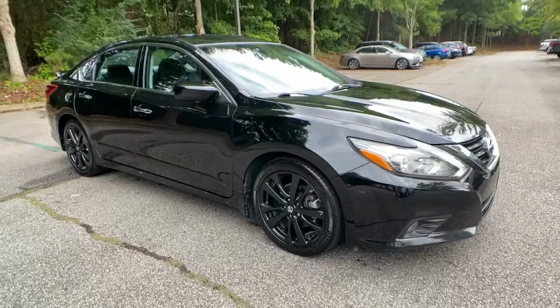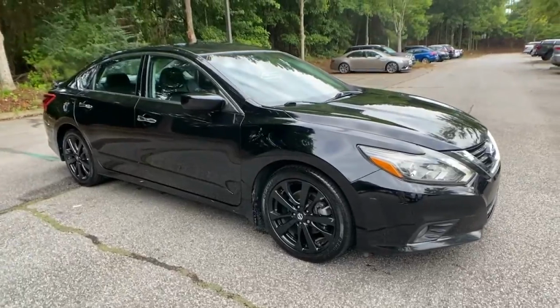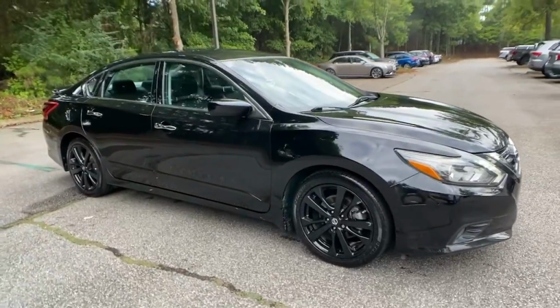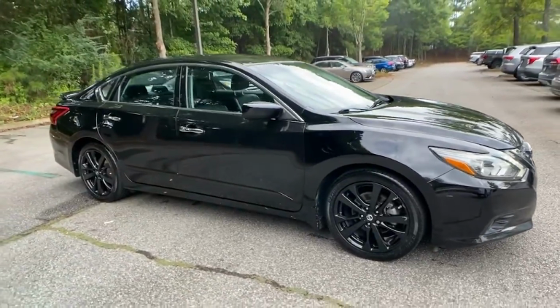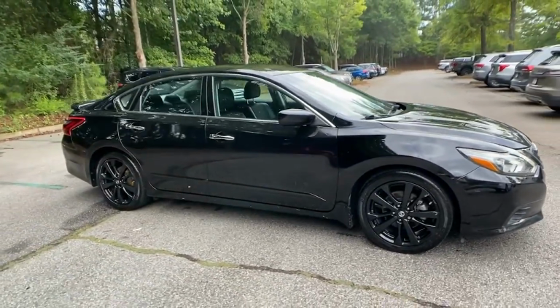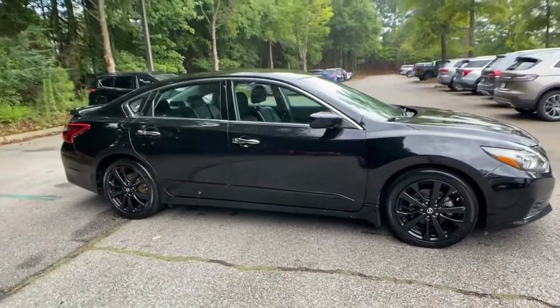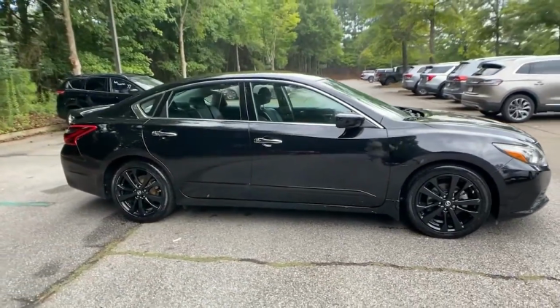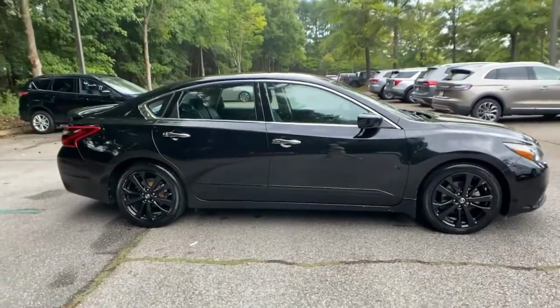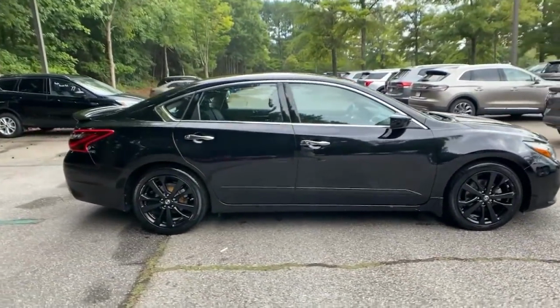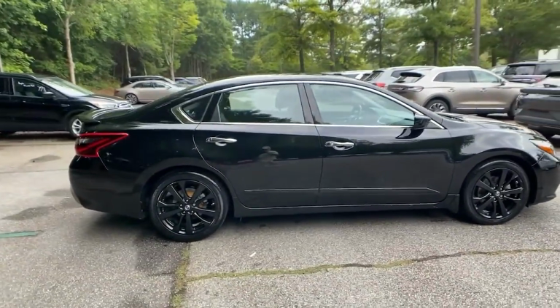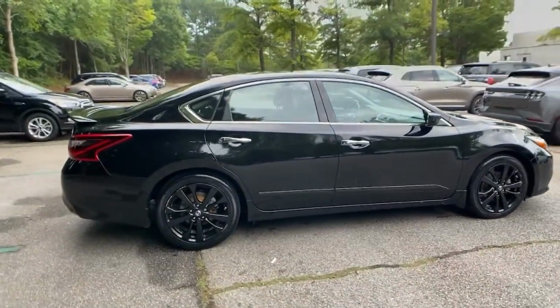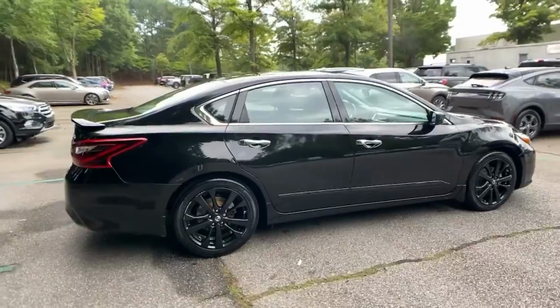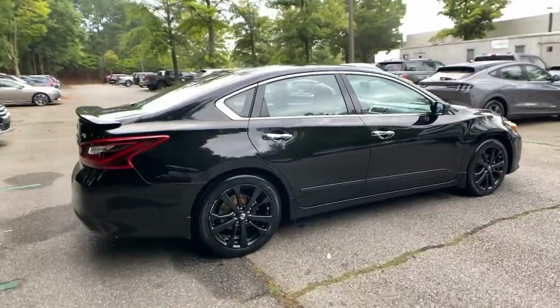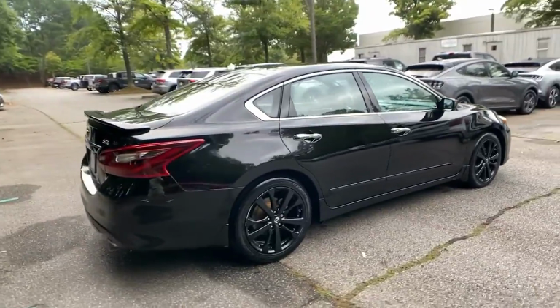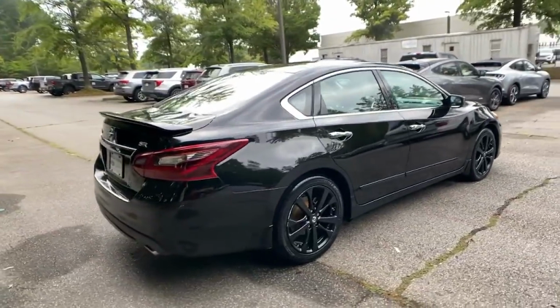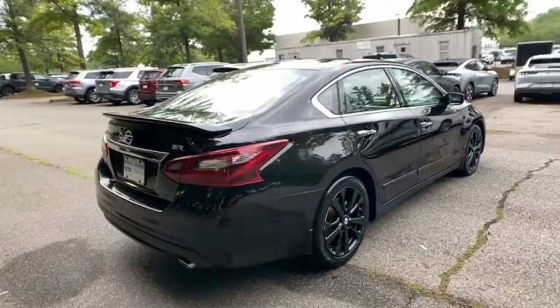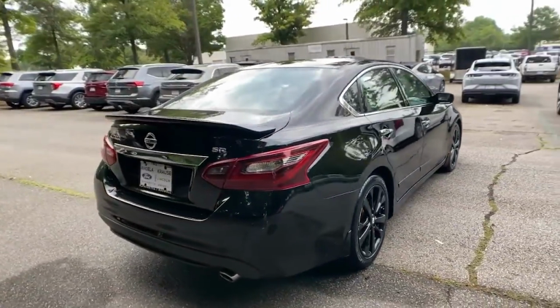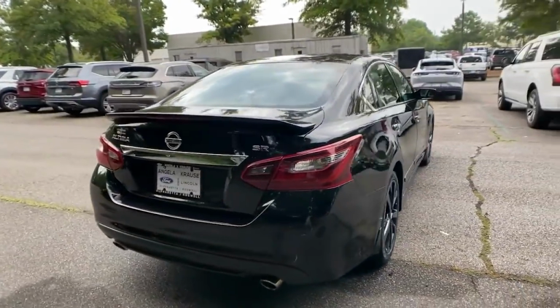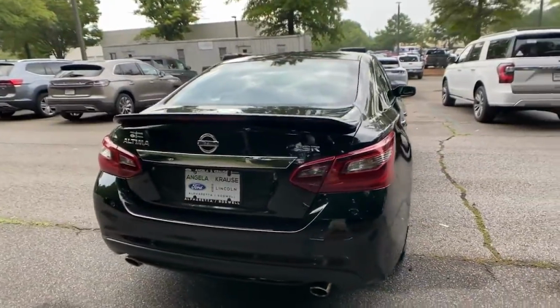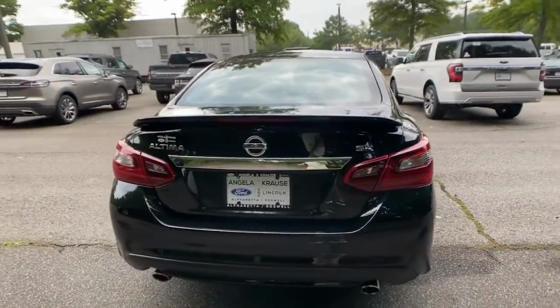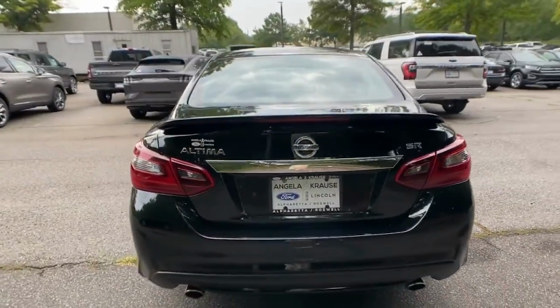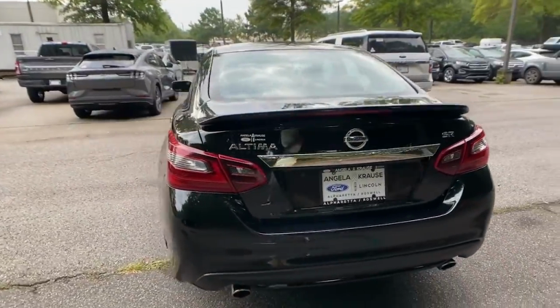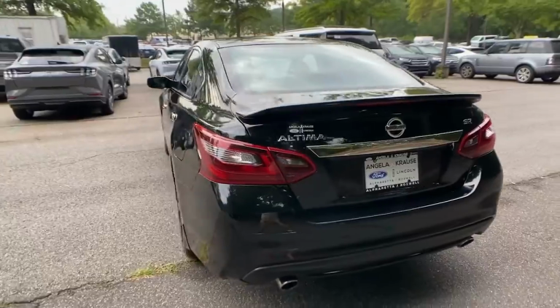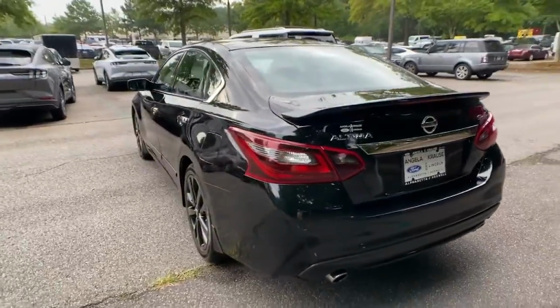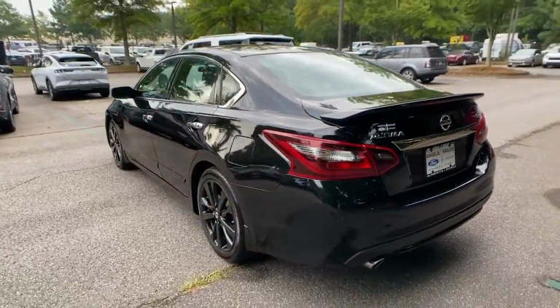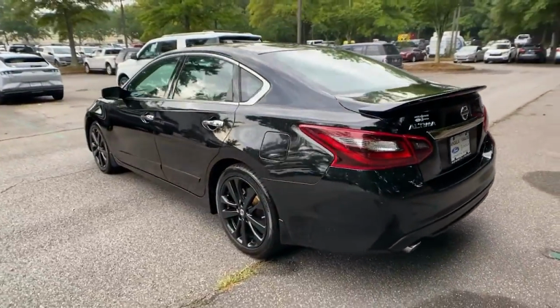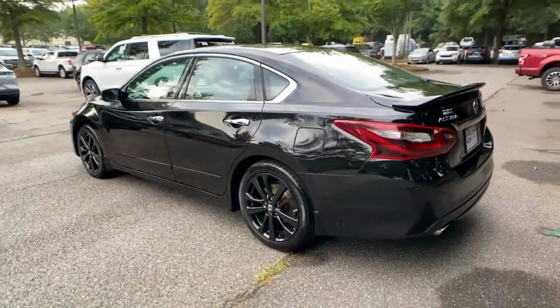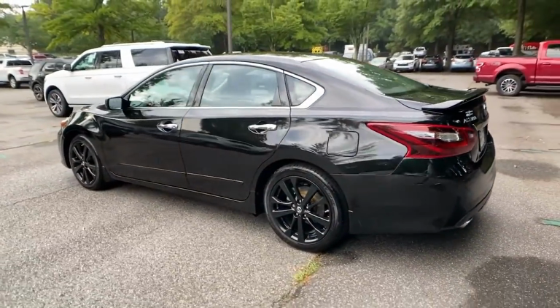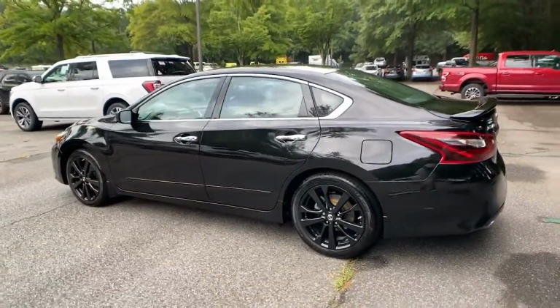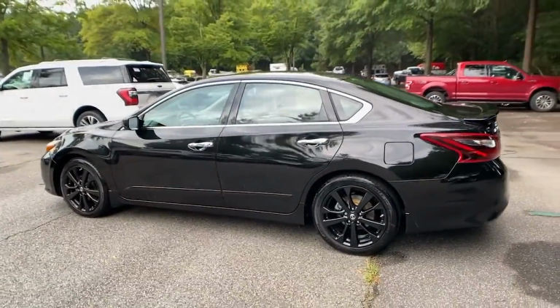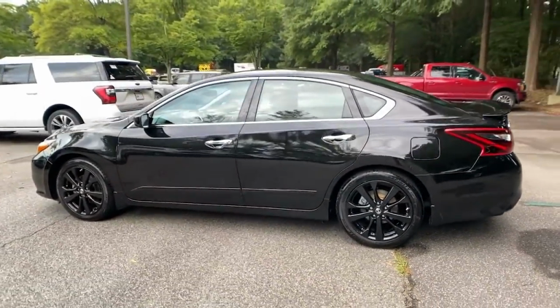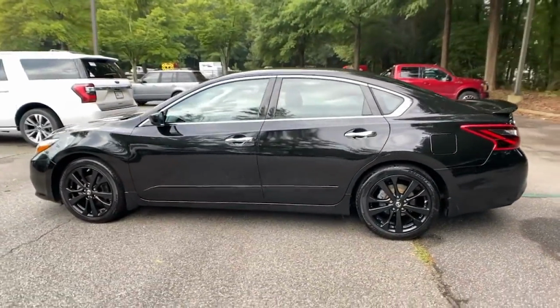Look no further than the 2017 Nissan Altima. With less than 110,000 miles on the odometer, this vehicle stands out from the rest. Get all the features you want and need in this multi-talented Altima.